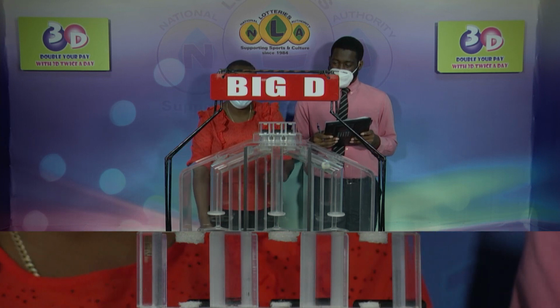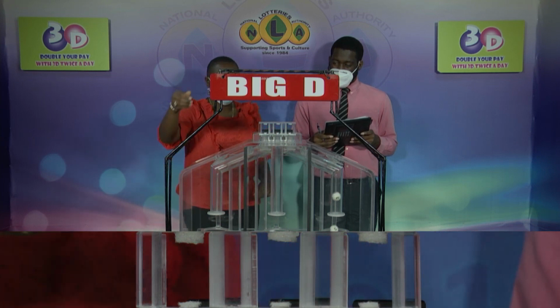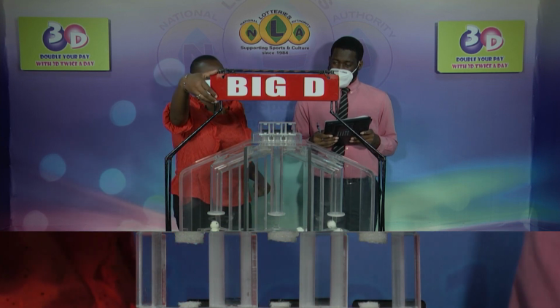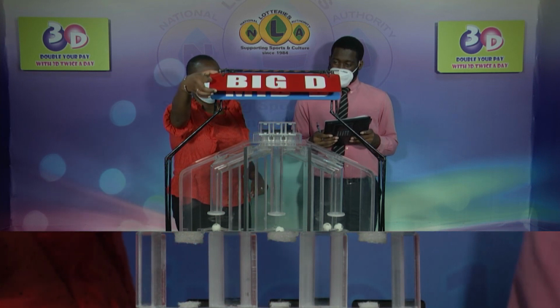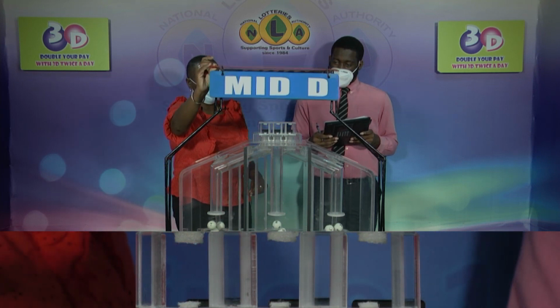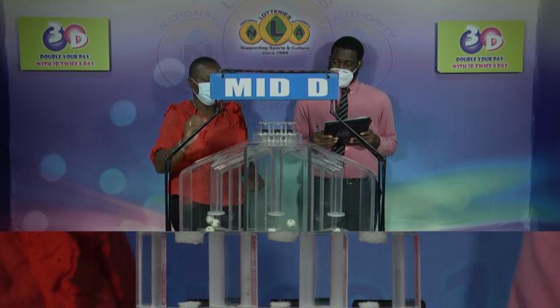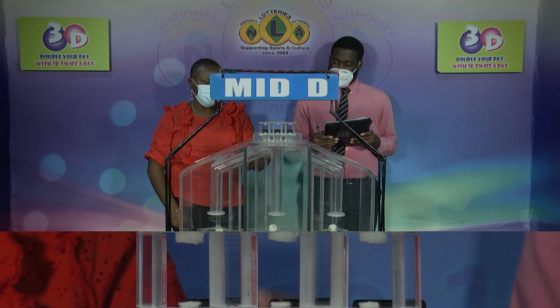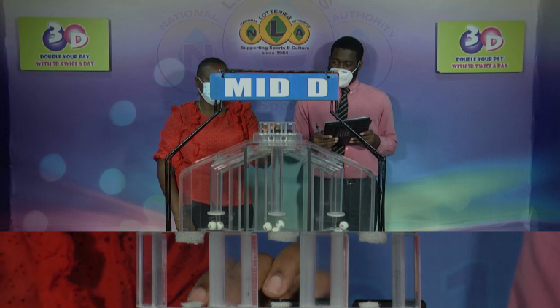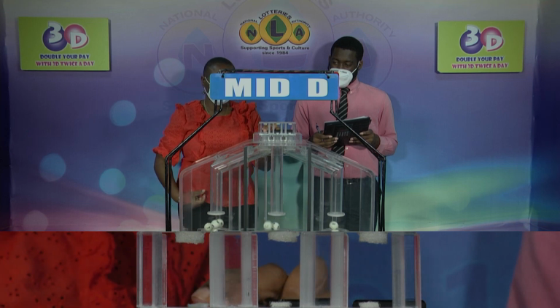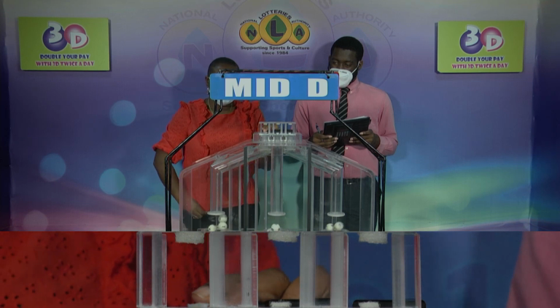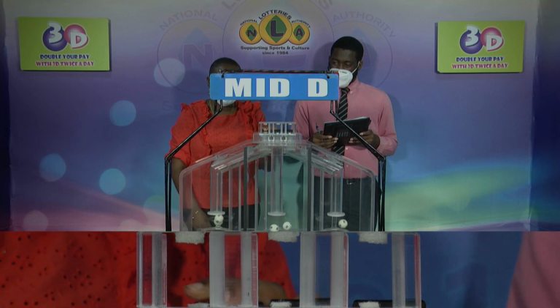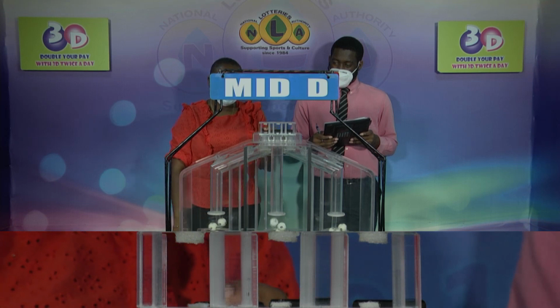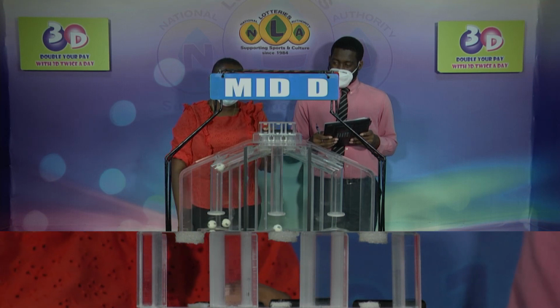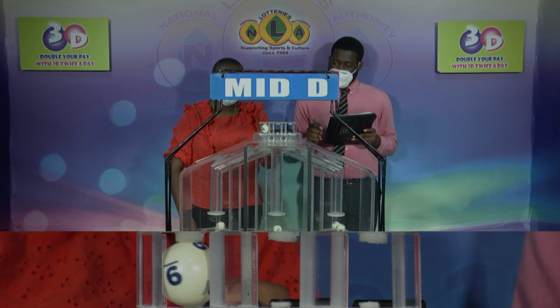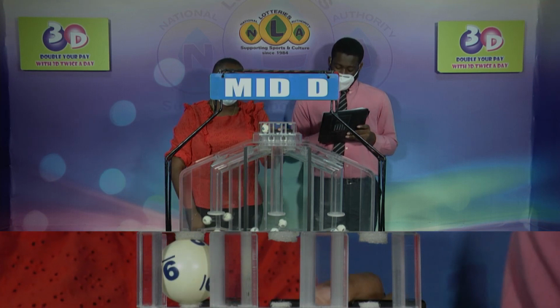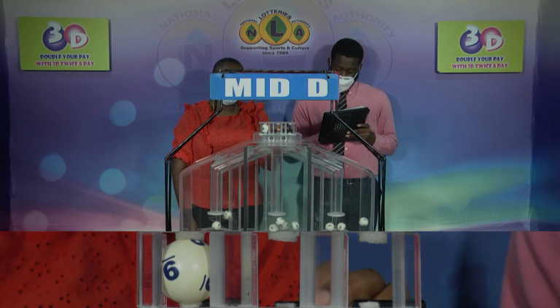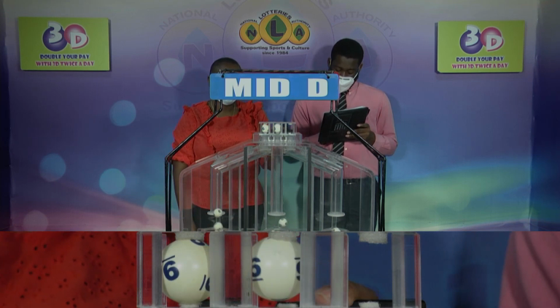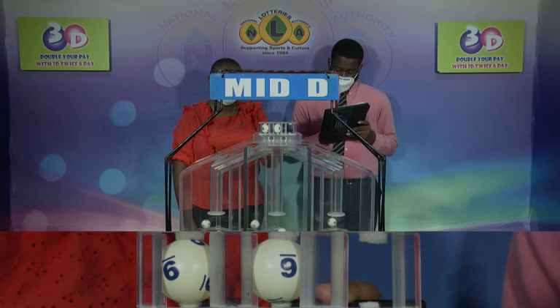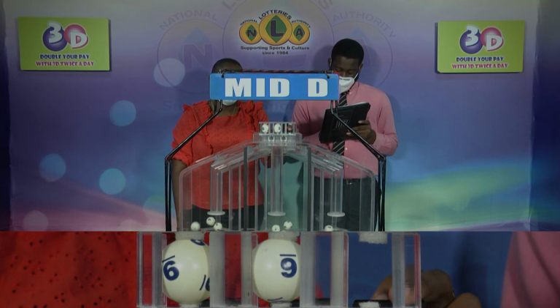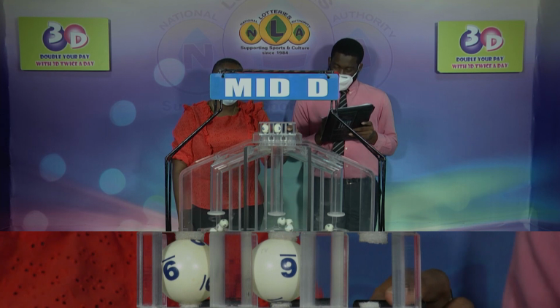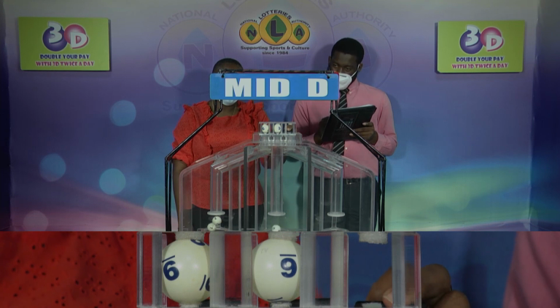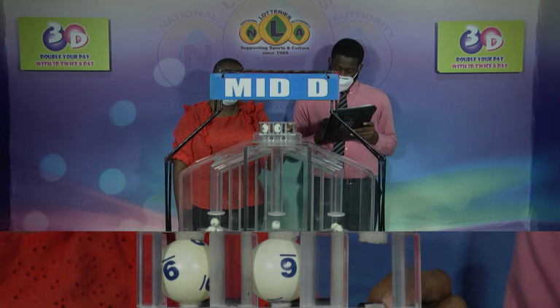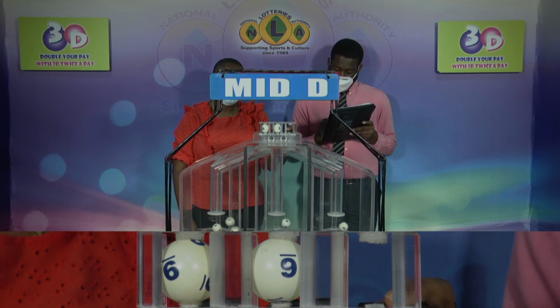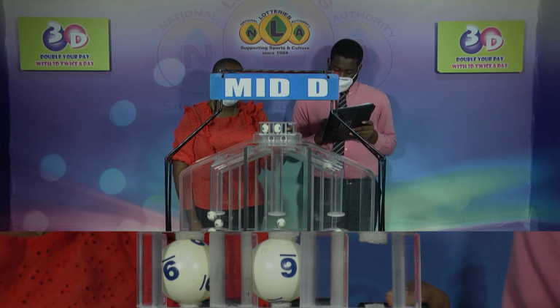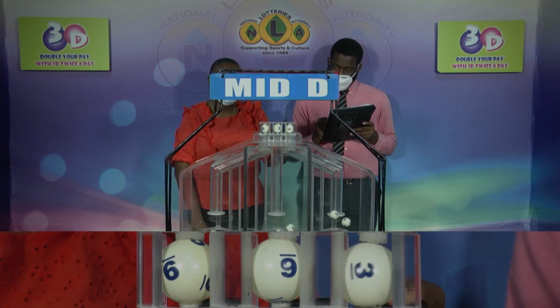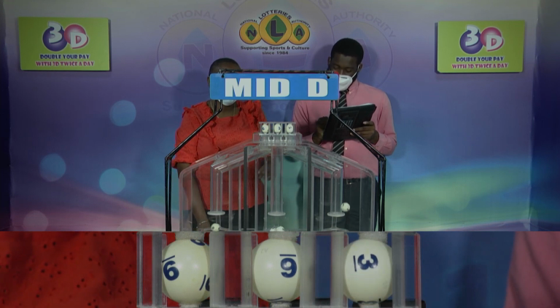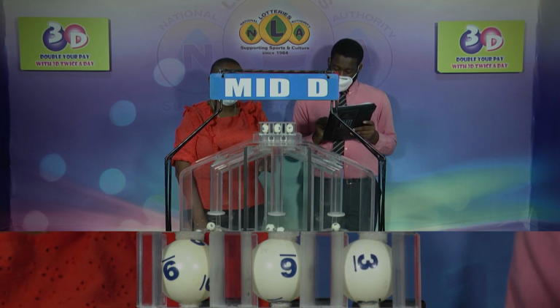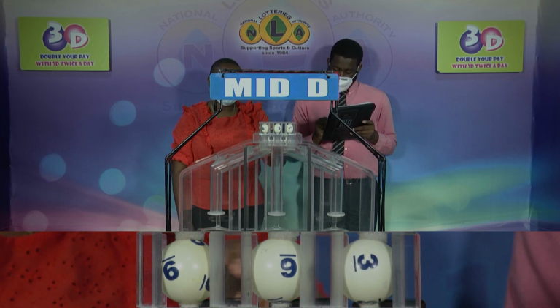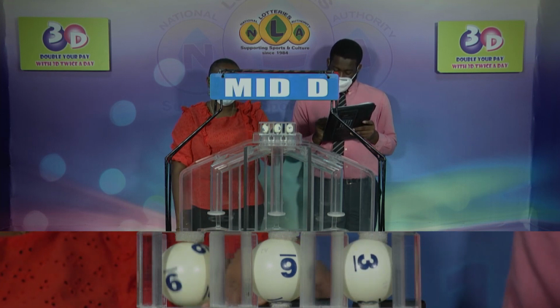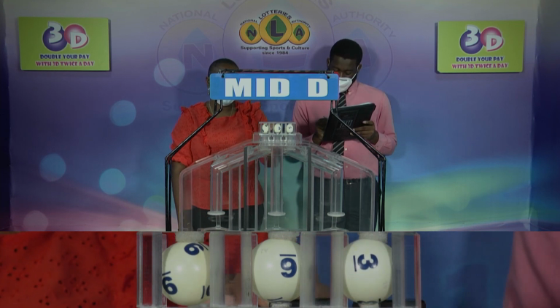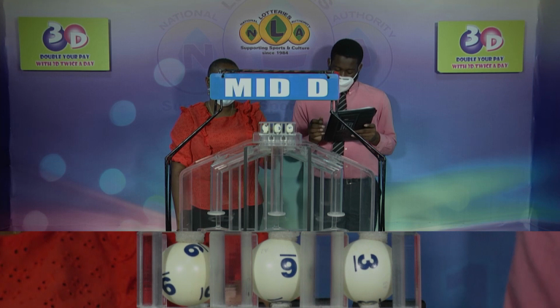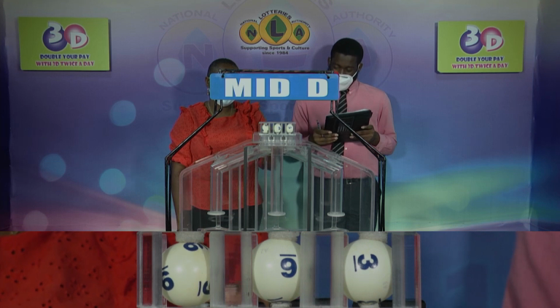We'll continue with a draw for the Mid D winning number. 9, 6, 3. 9, 6, 3 is the Mid D winning number.